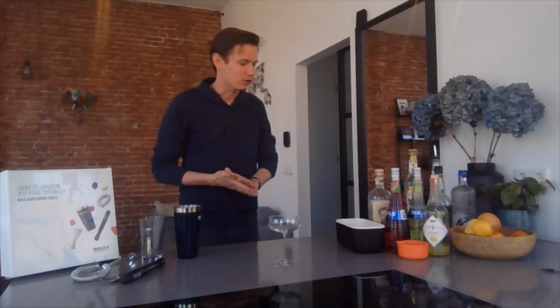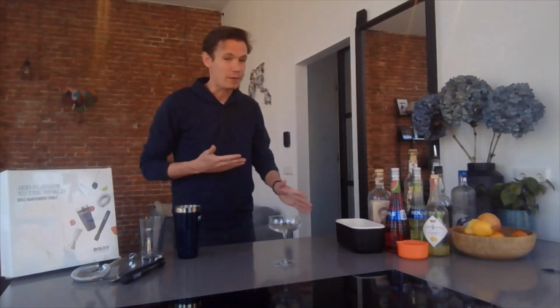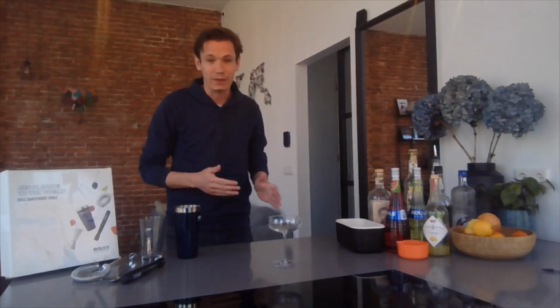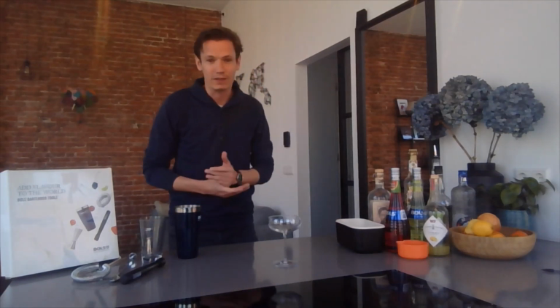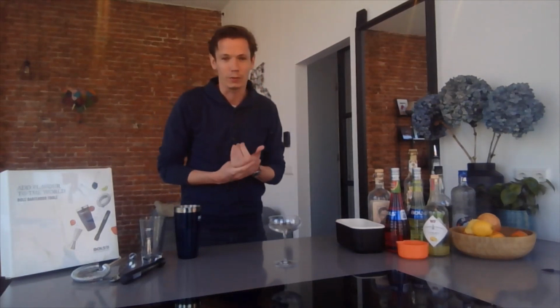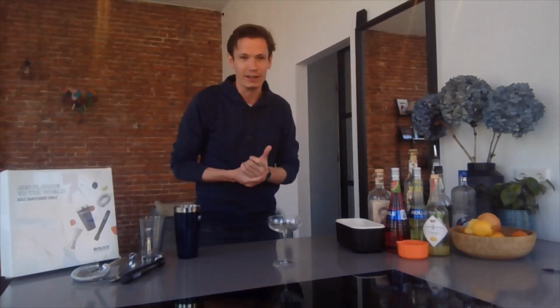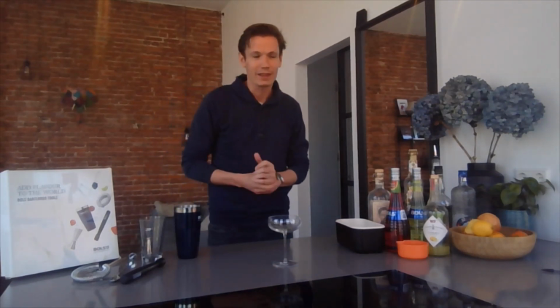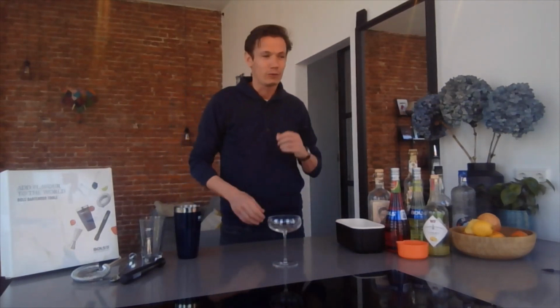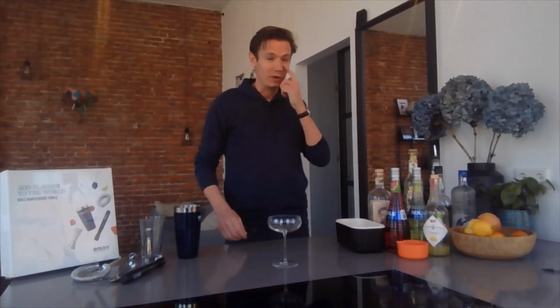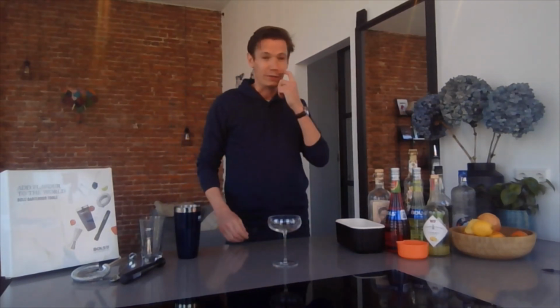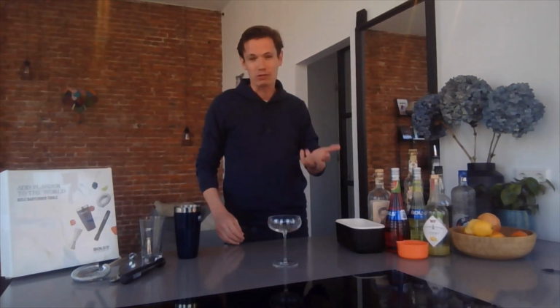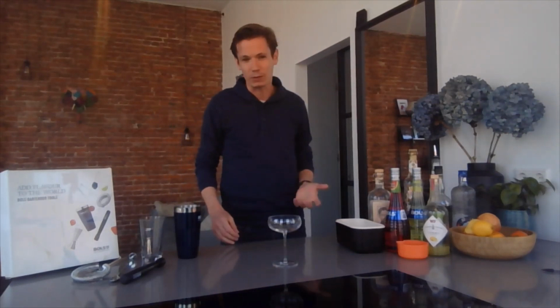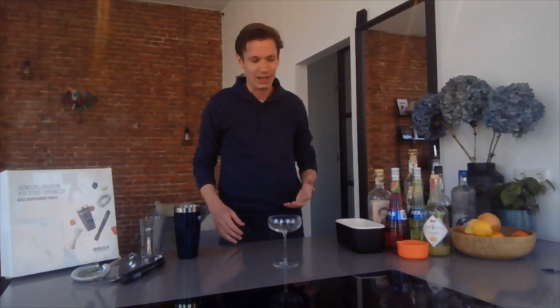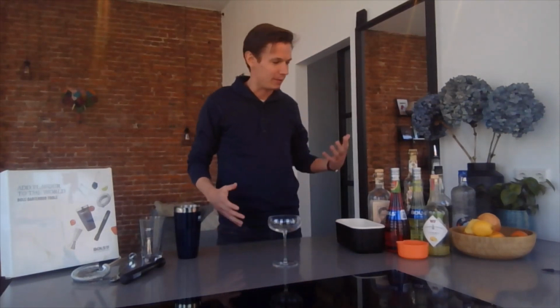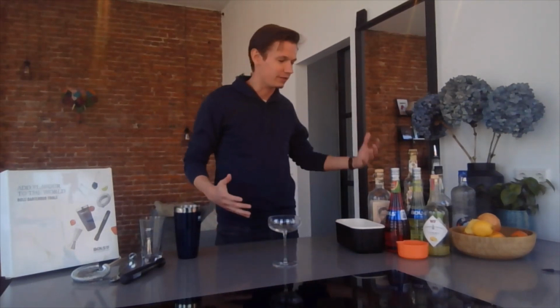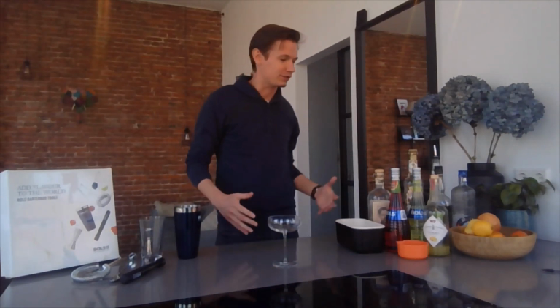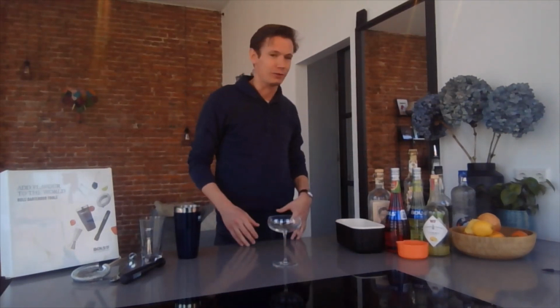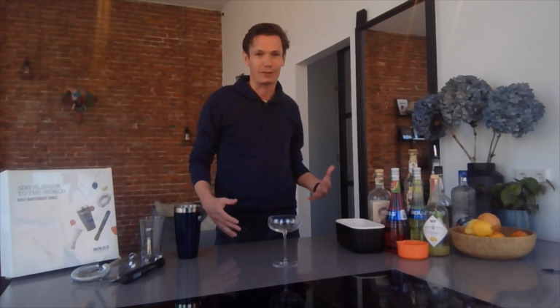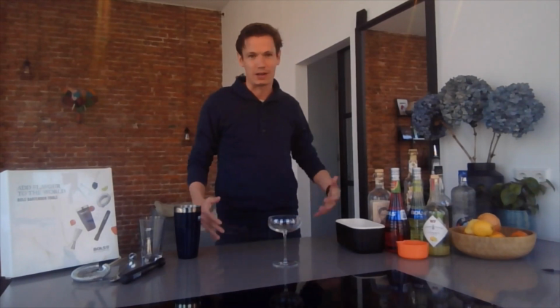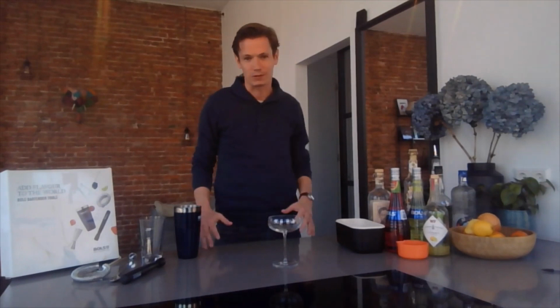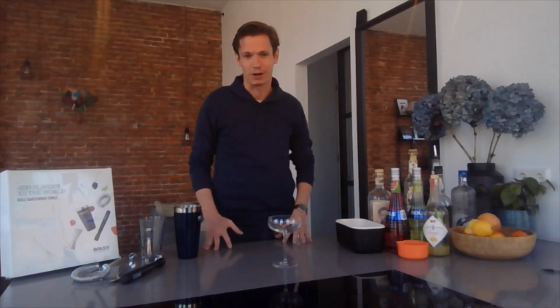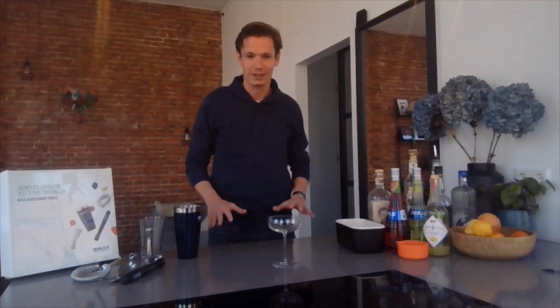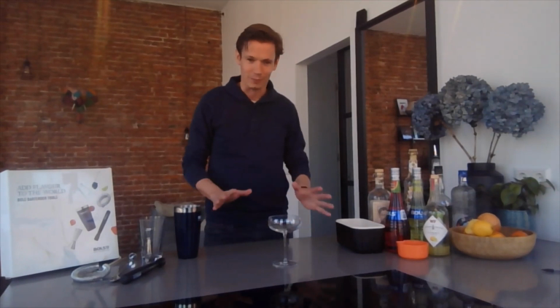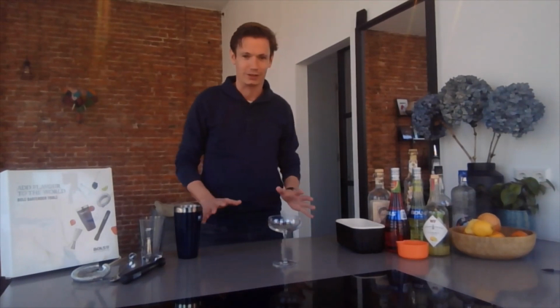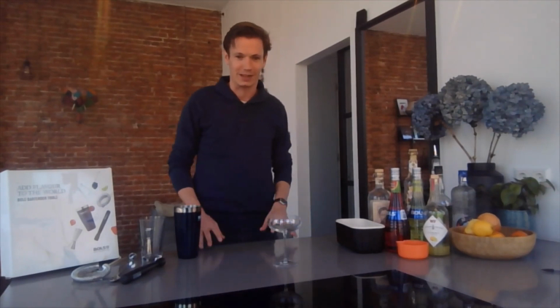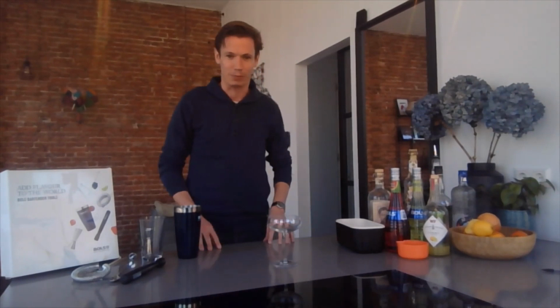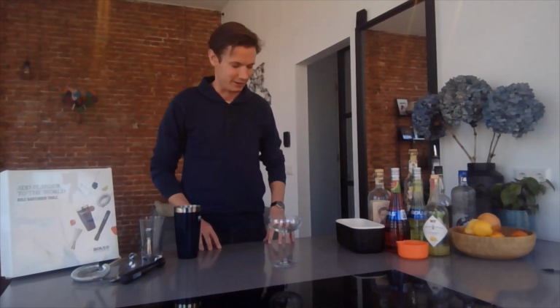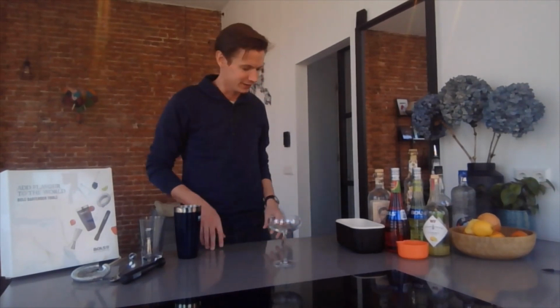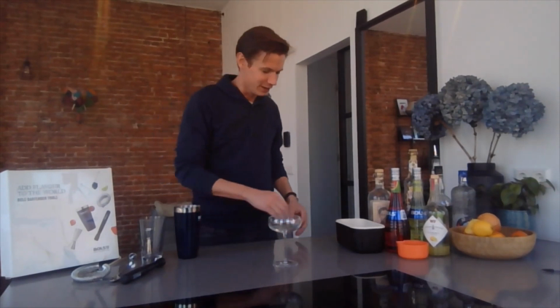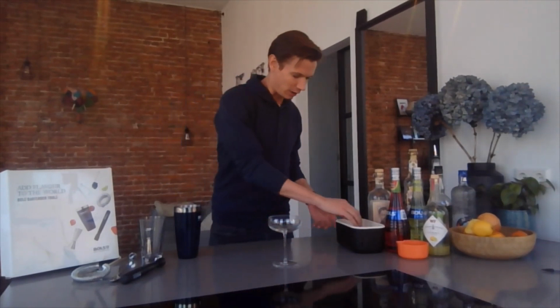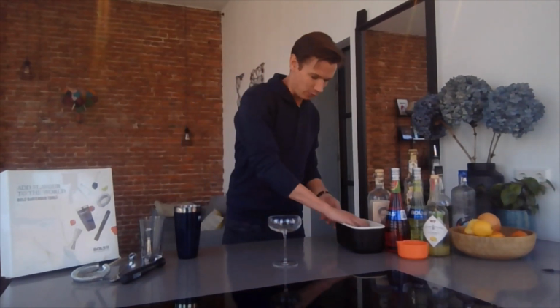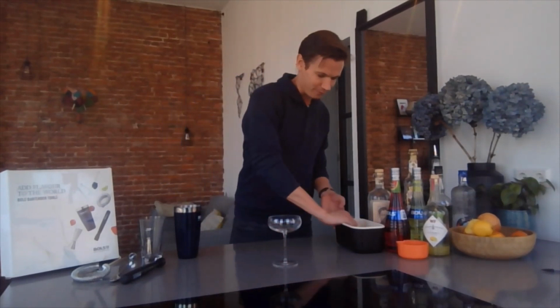So I'm a big fan of the margarita, normally the frozen margarita, but I'm not that skilled yet to make the frozen margarita. So I'm just going to go with the plain margarita.